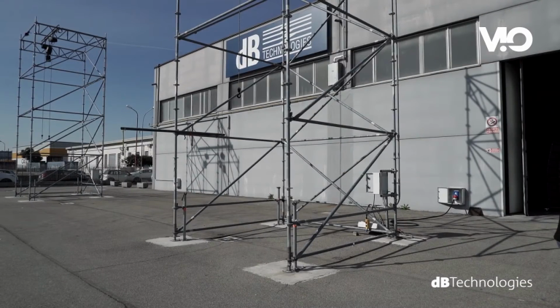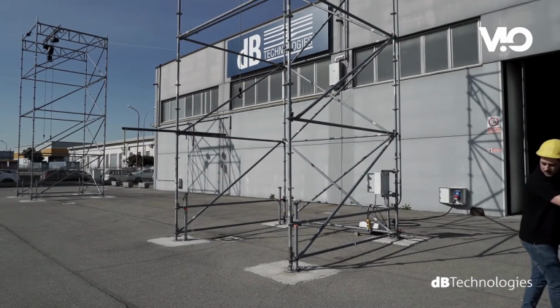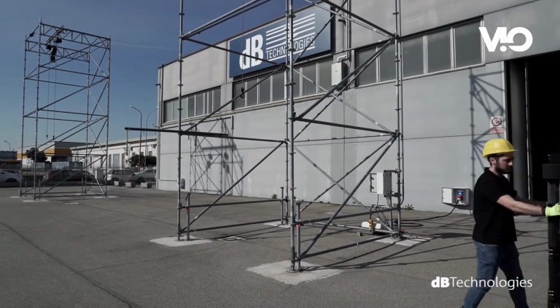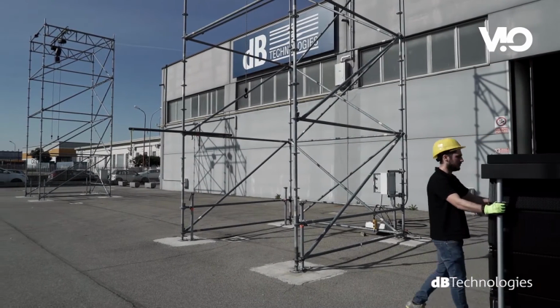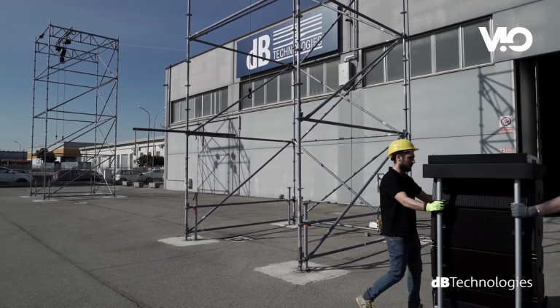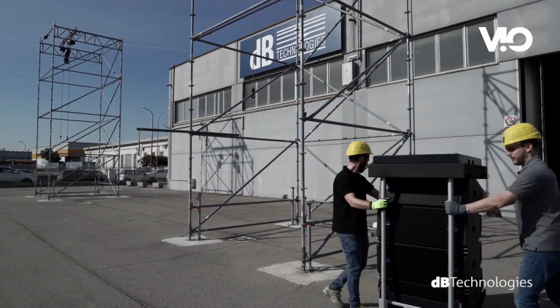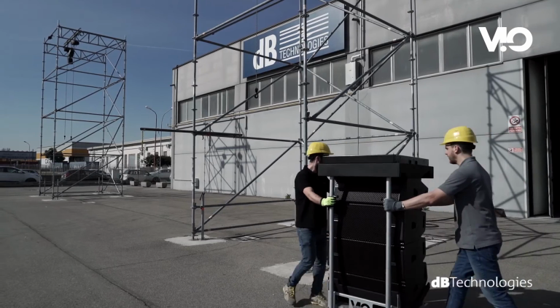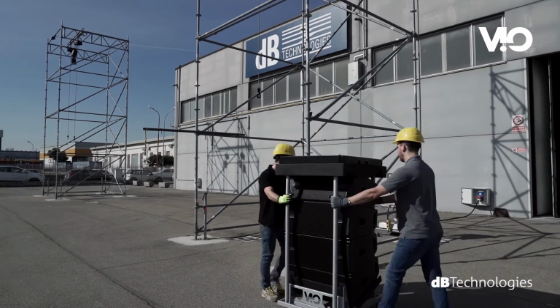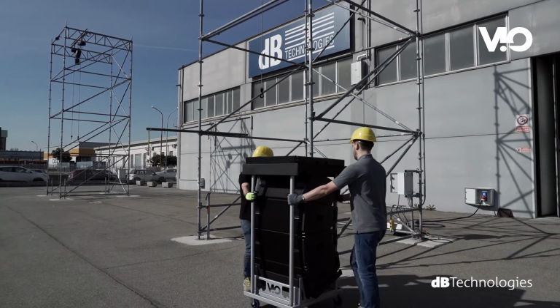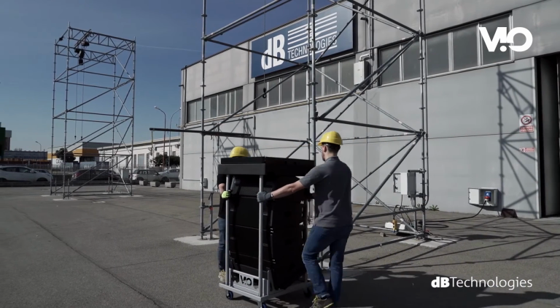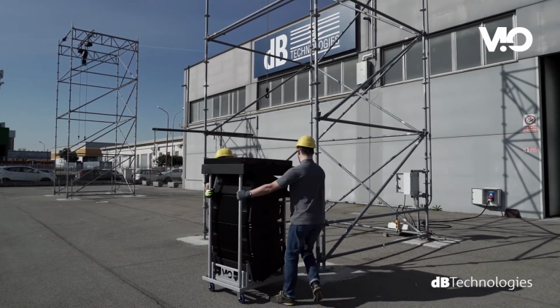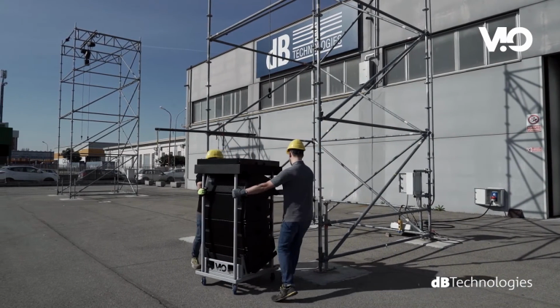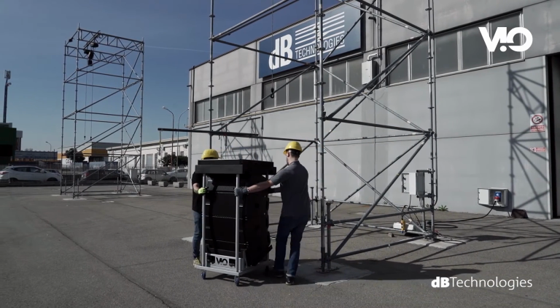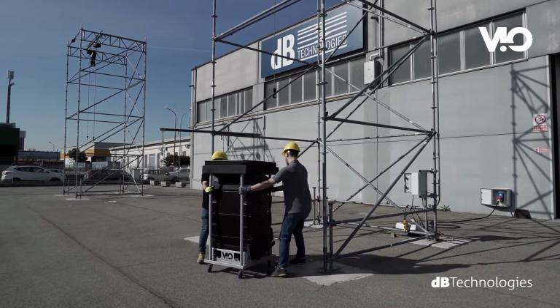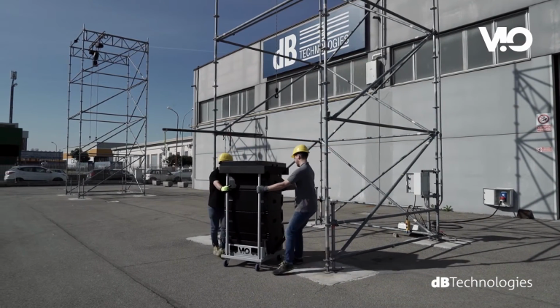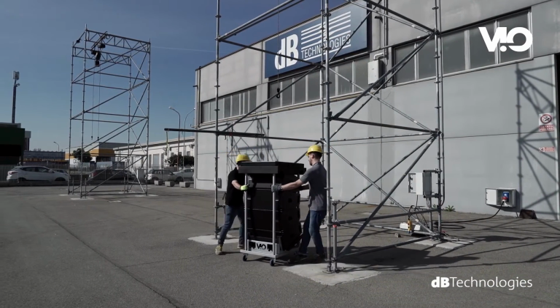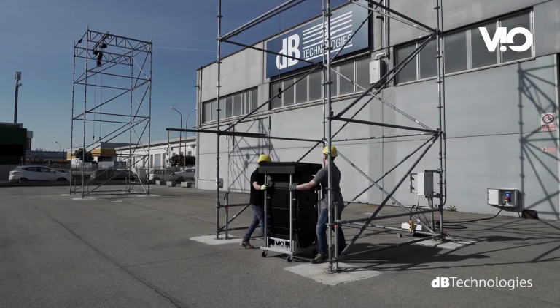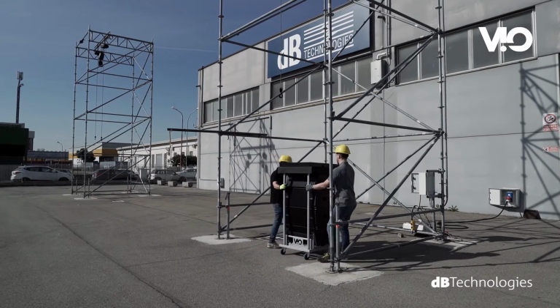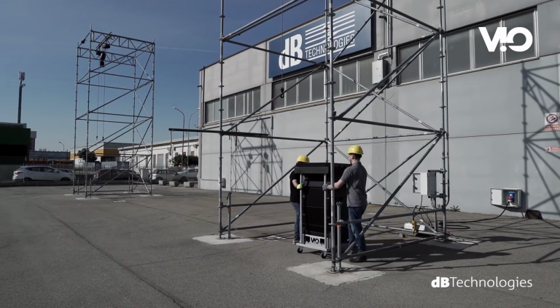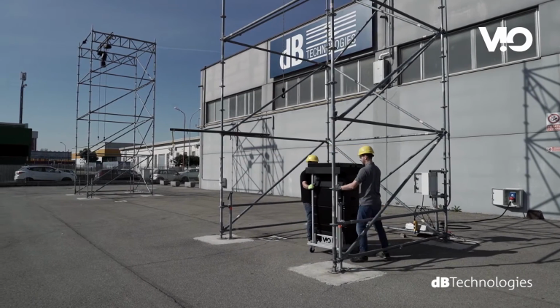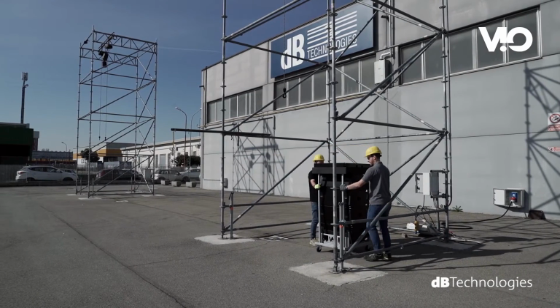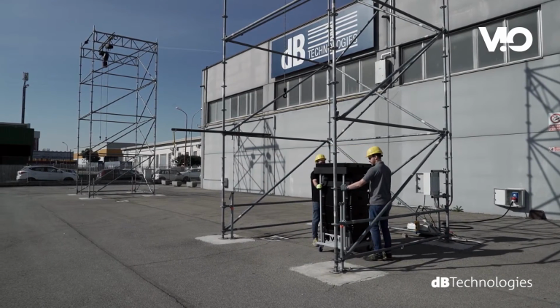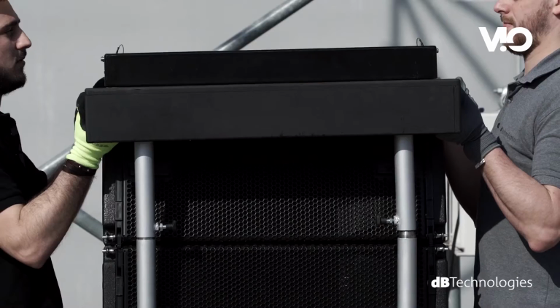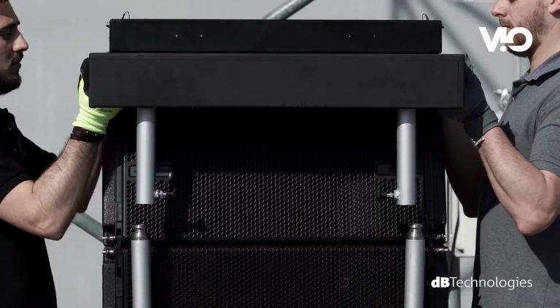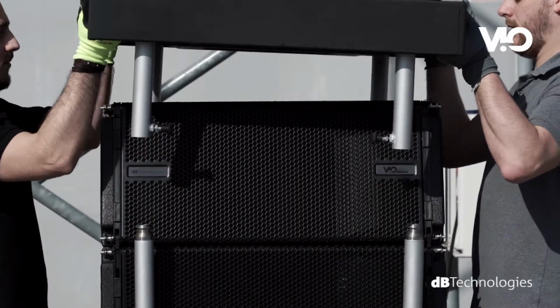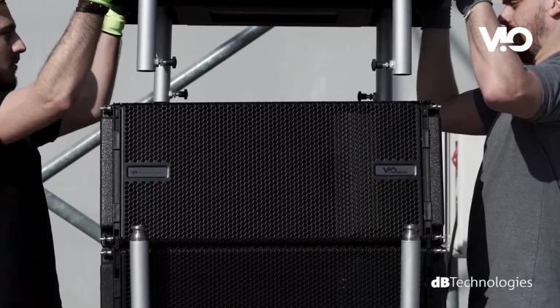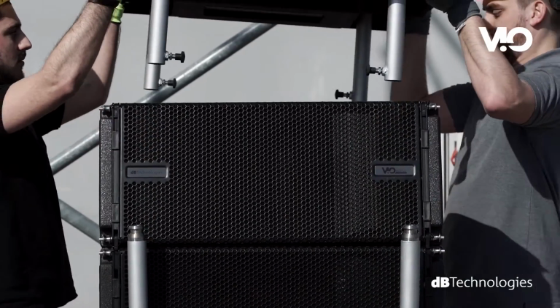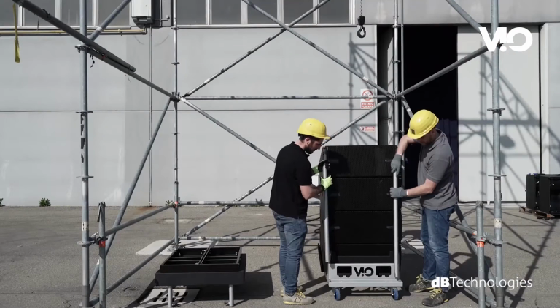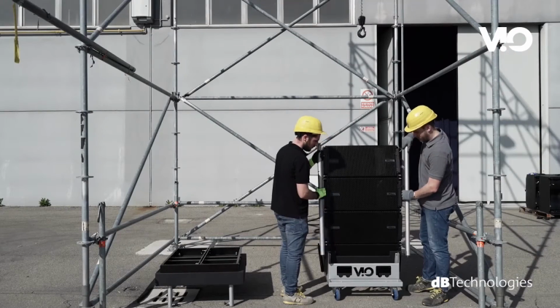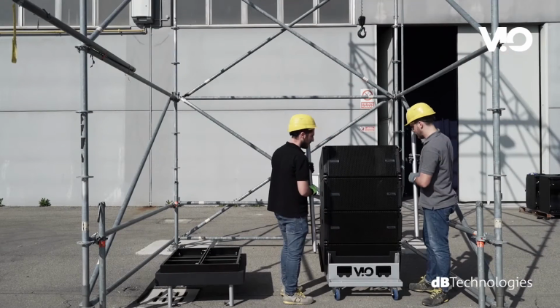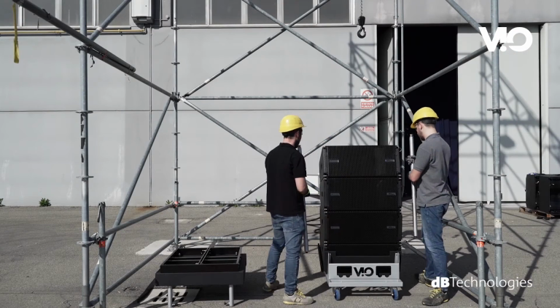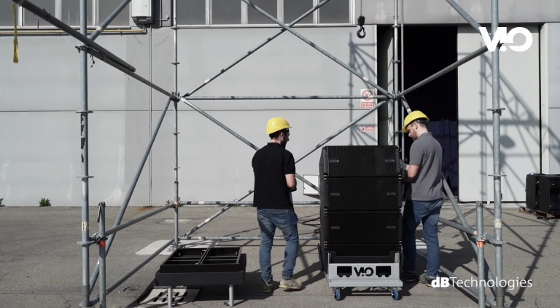The transport cart DT VO L210 houses four modules. The cart's cover design allows you to house the dedicated fly bar DRK L210. Once removing the cover, the poles can be unscrewed to ease rigging operations.